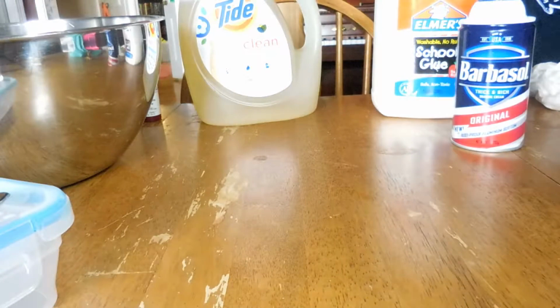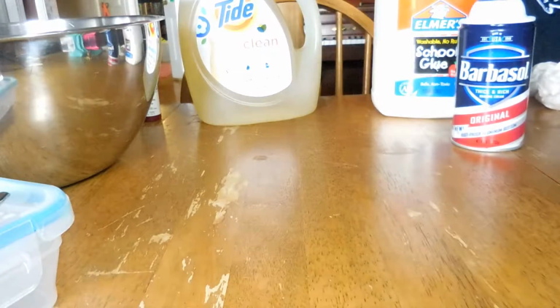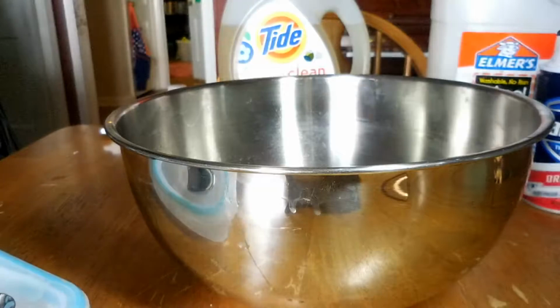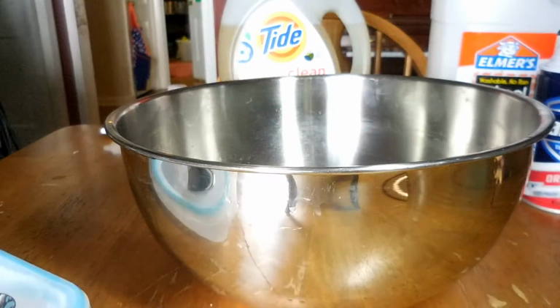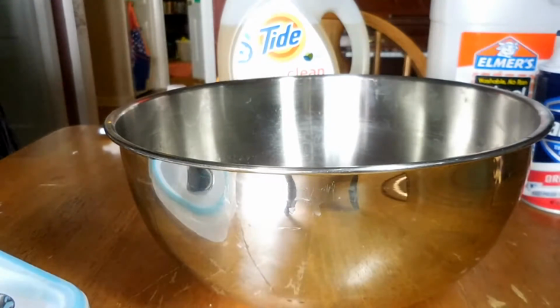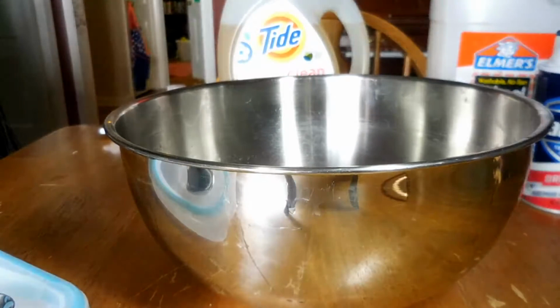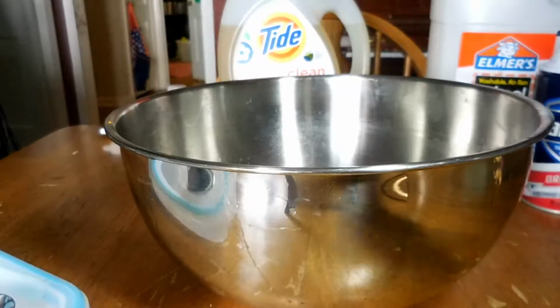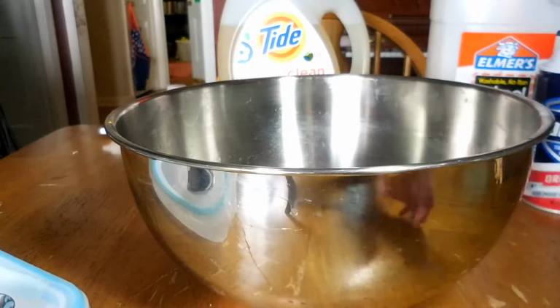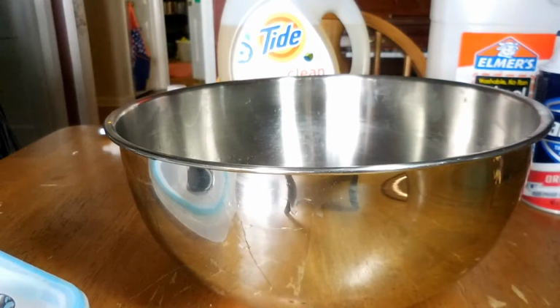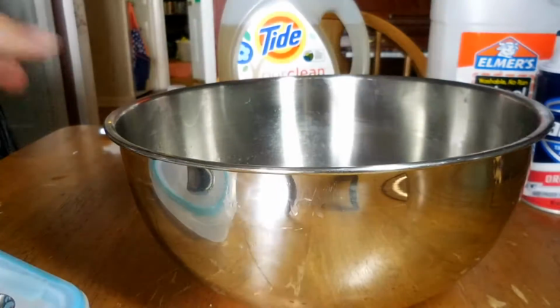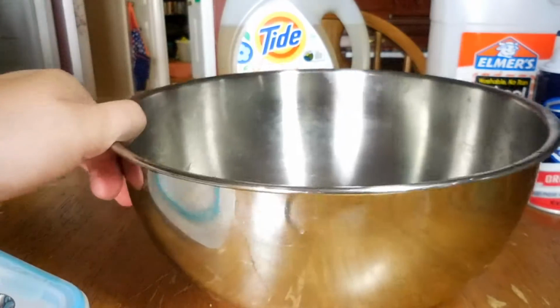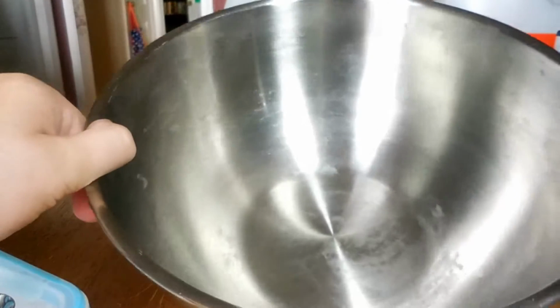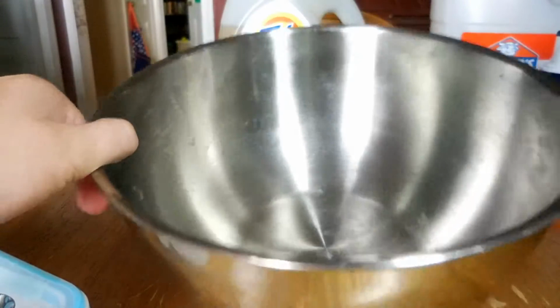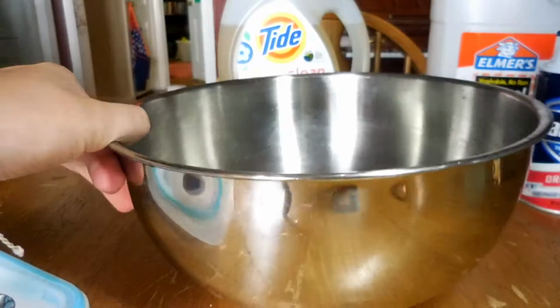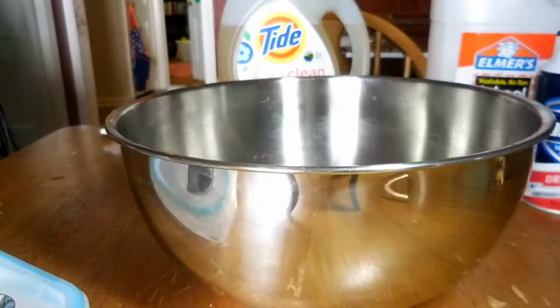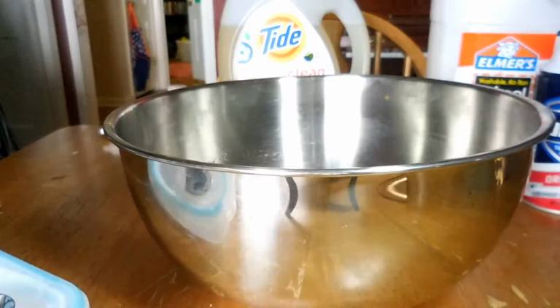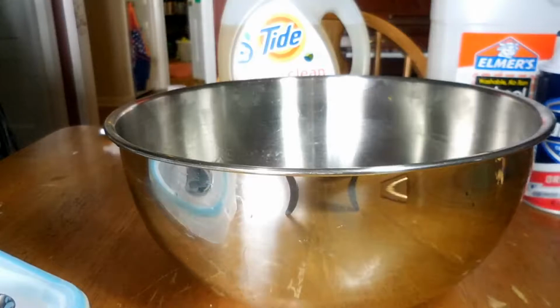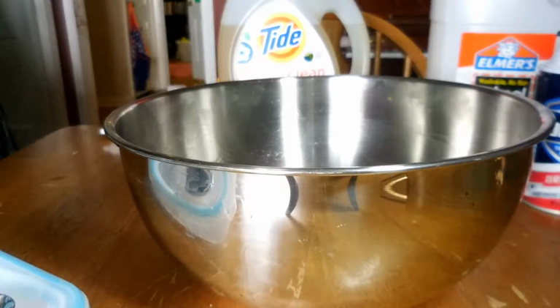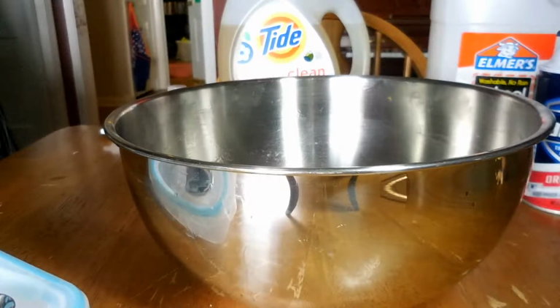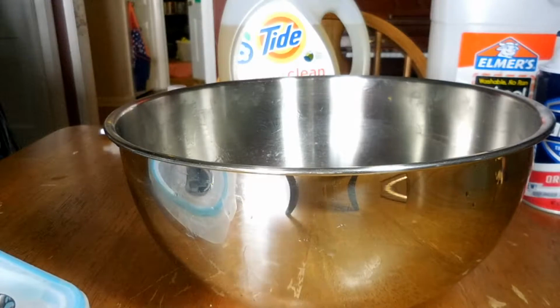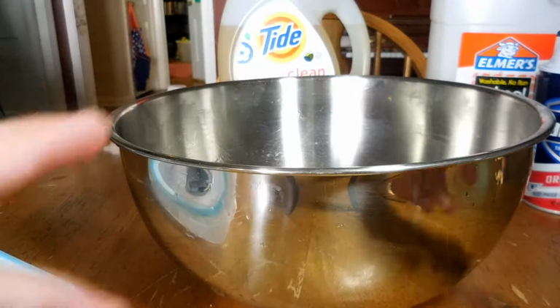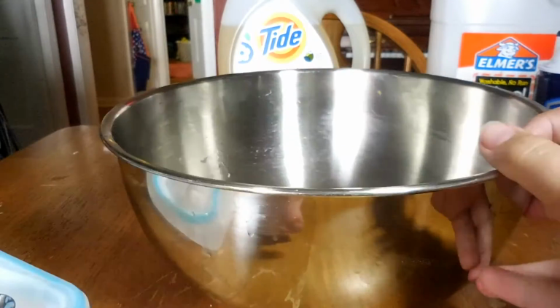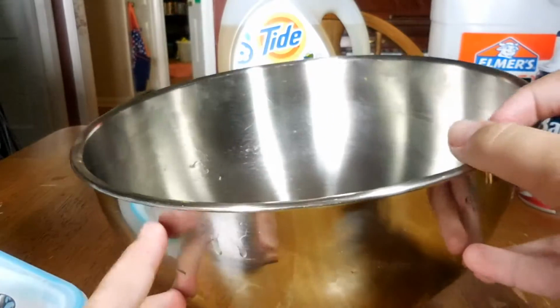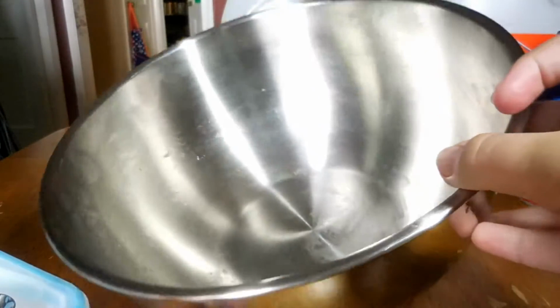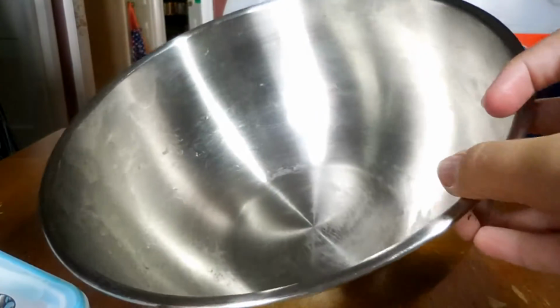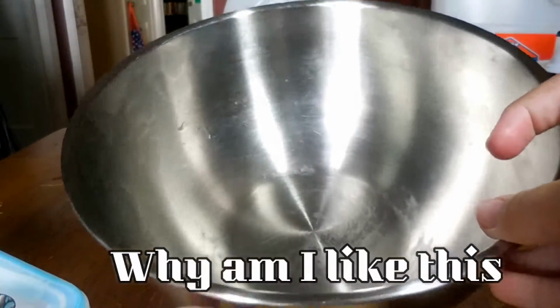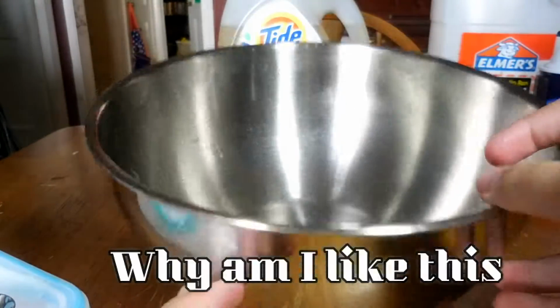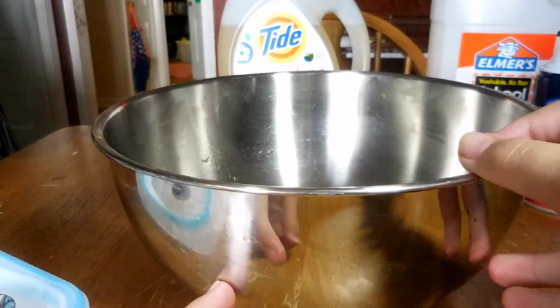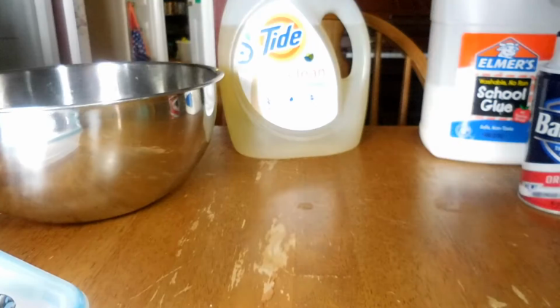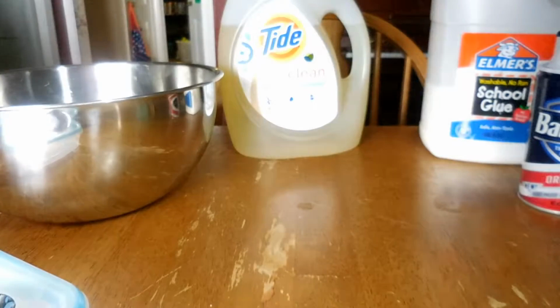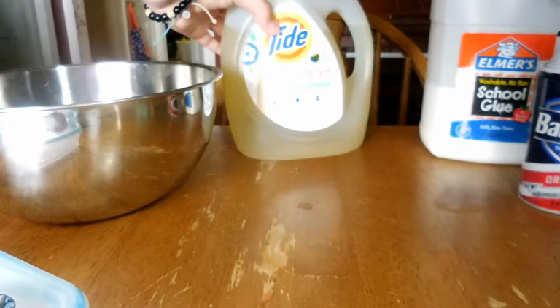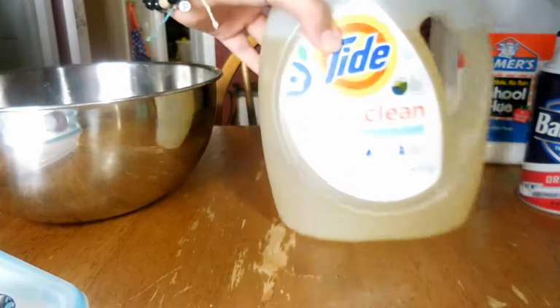My very first tip would be to use a bowl that is bigger than the amount of slime that you're going to make, just in case you don't make any whoopsies or anything.